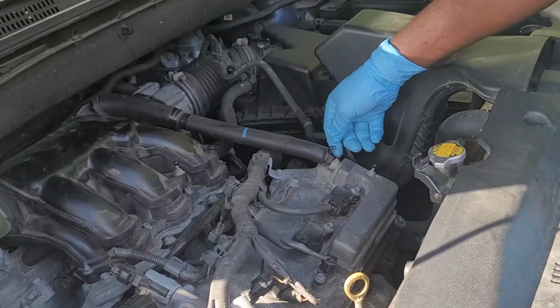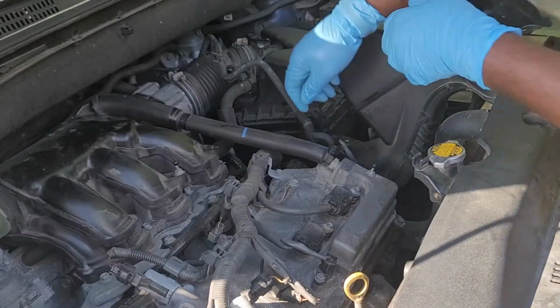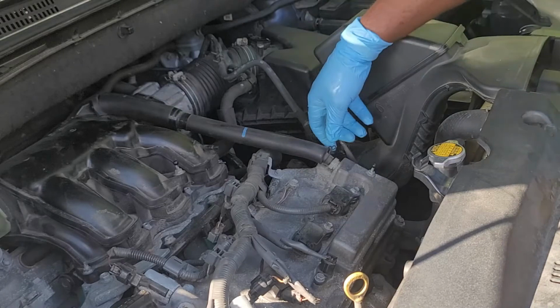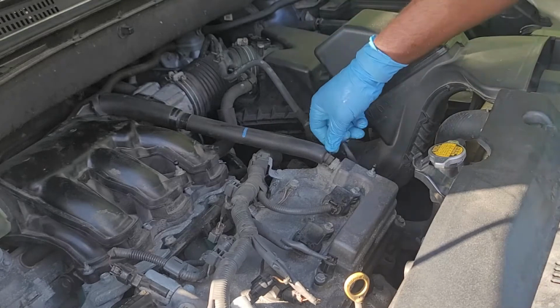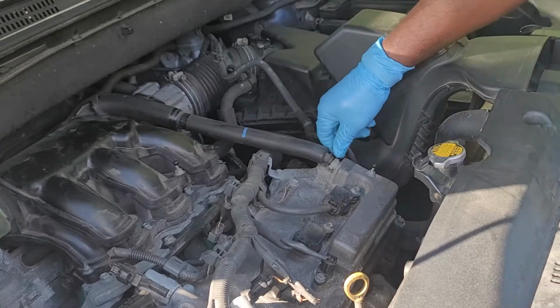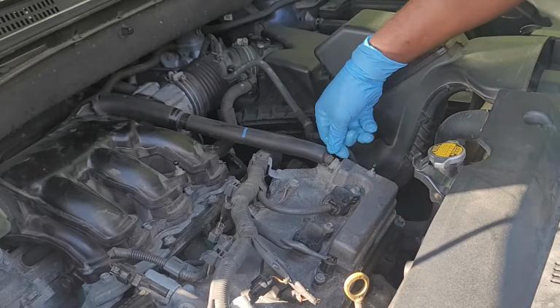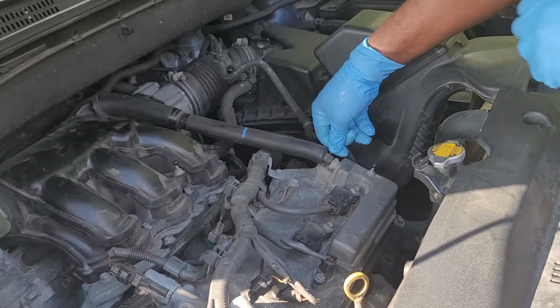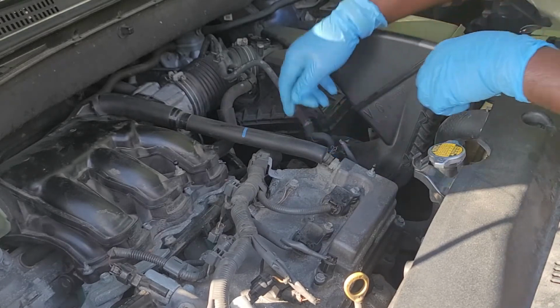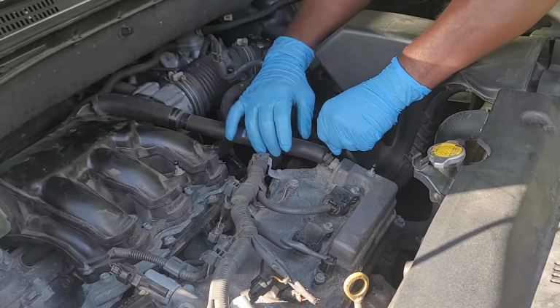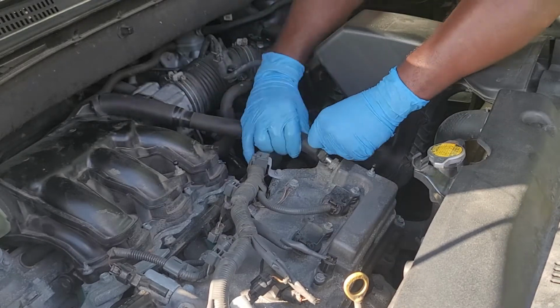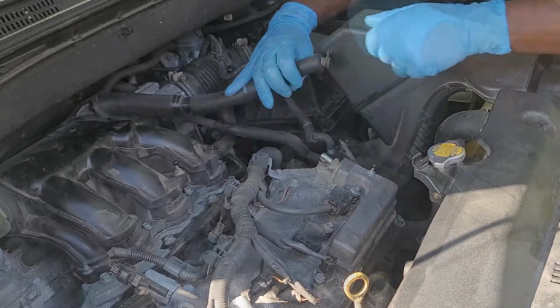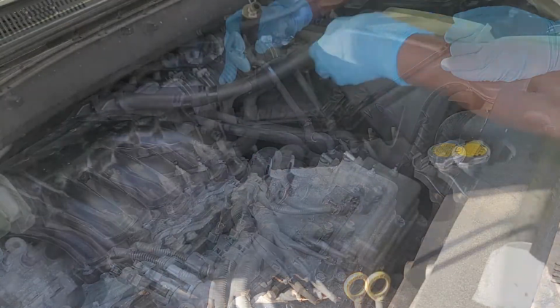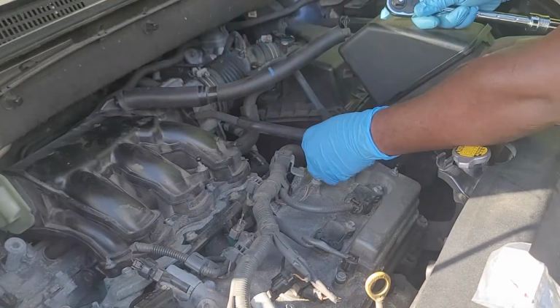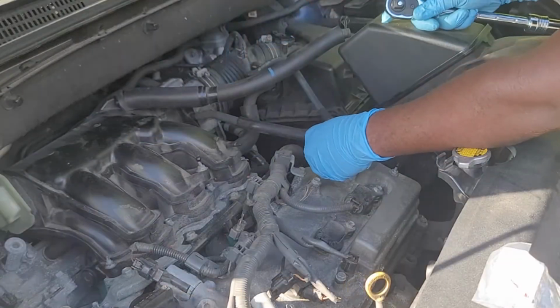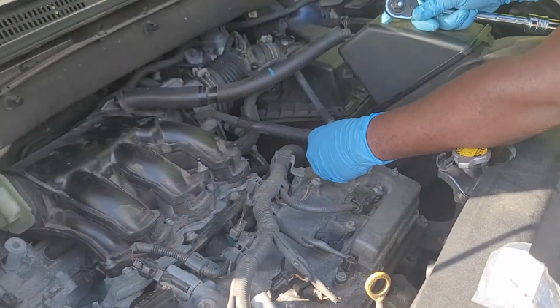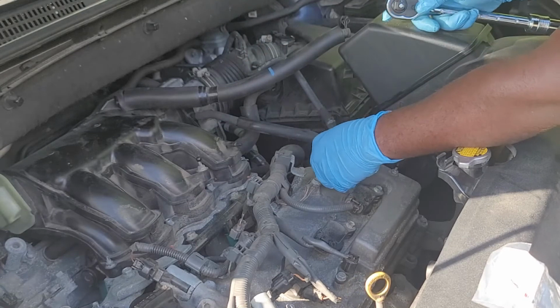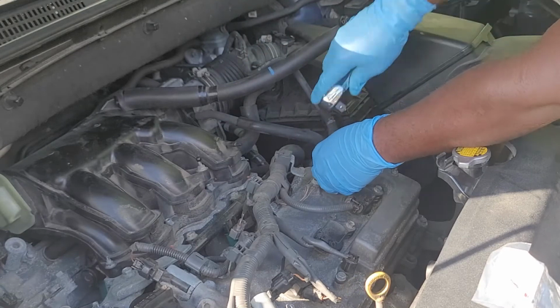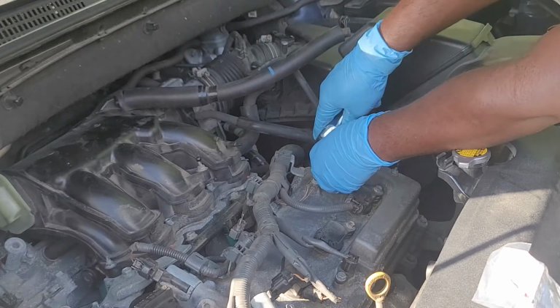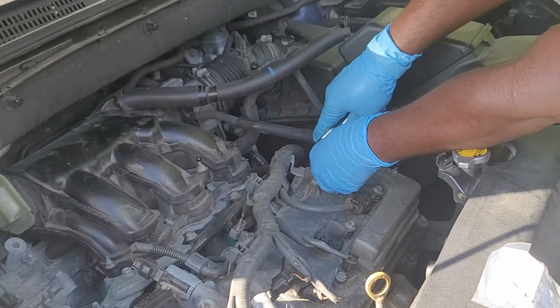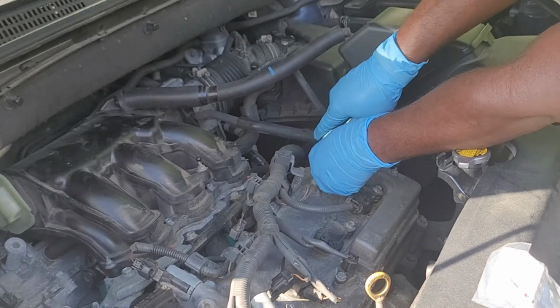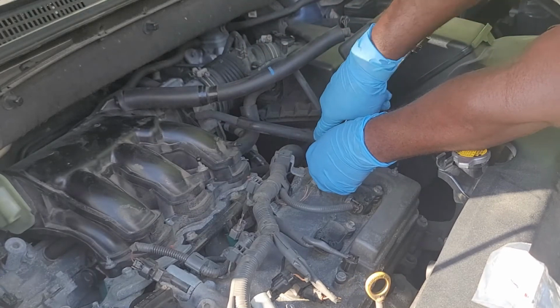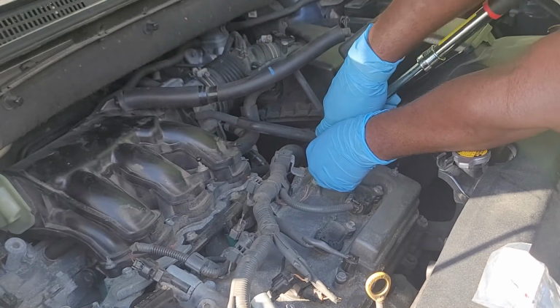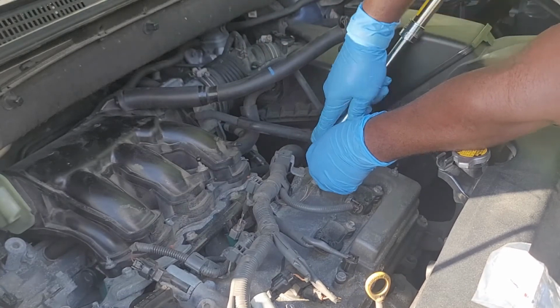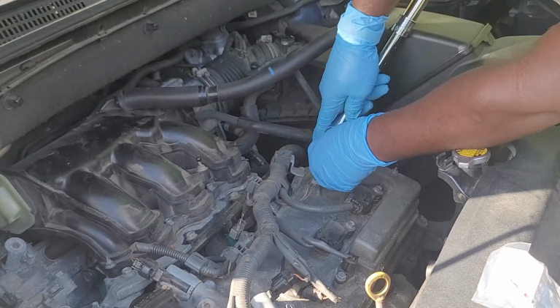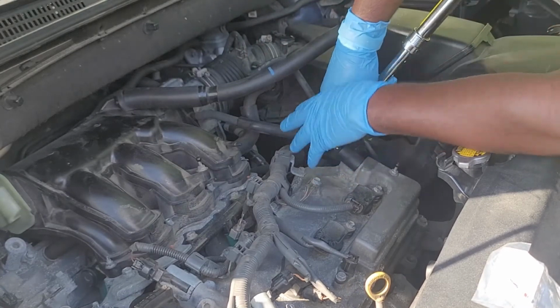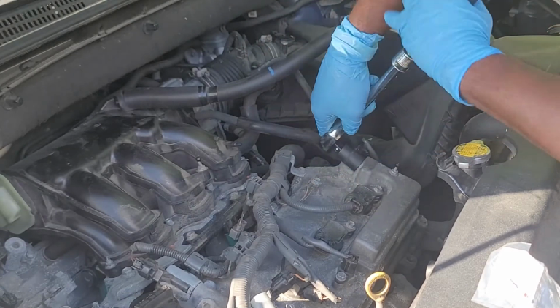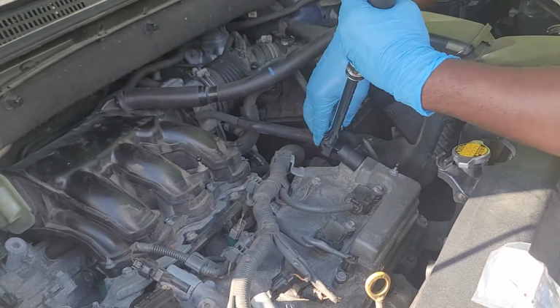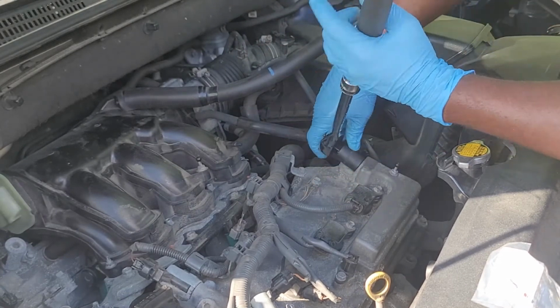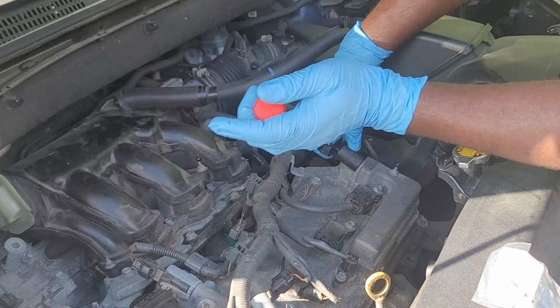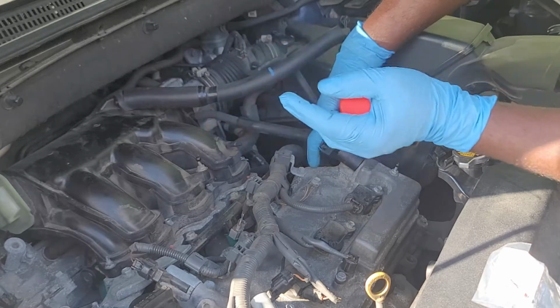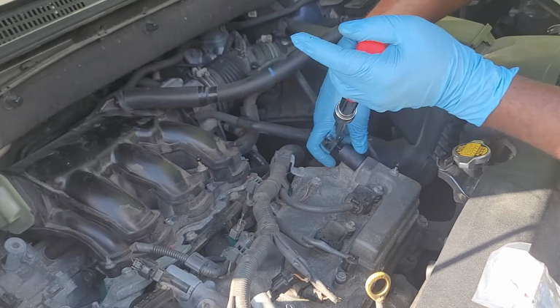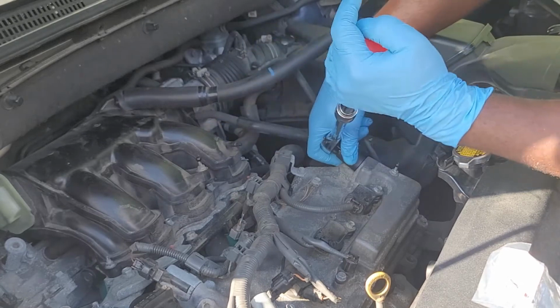Remove the hose connected to the PCV valve. Then use the 19 mm socket and socket handle to remove the PCV valve. This socket is not very deep, but I will make it work.